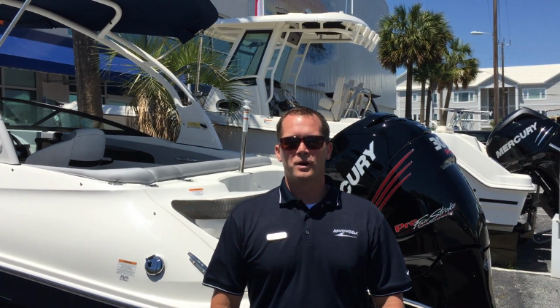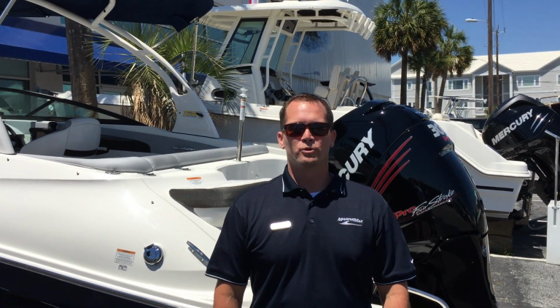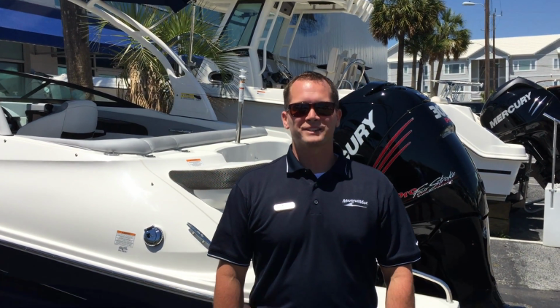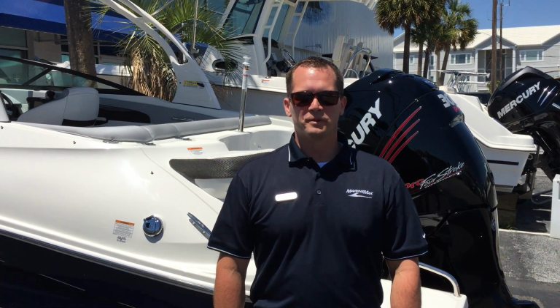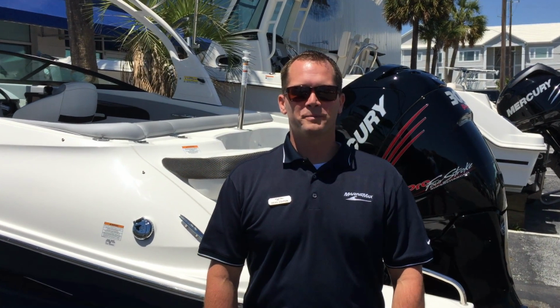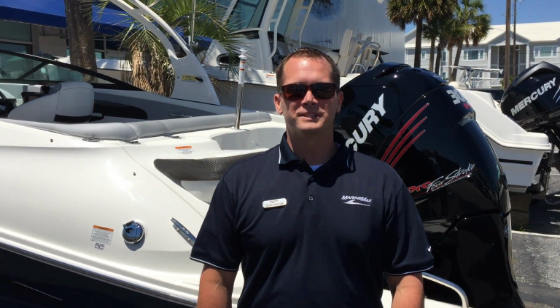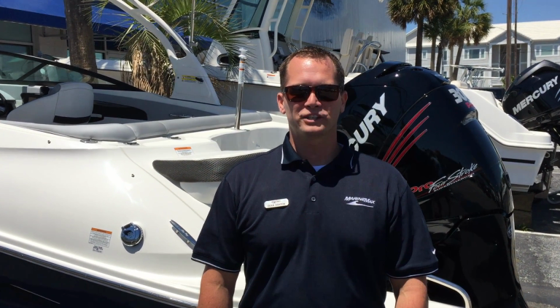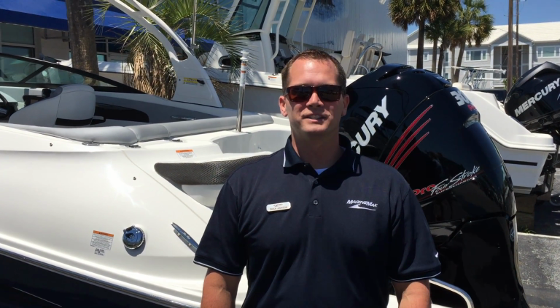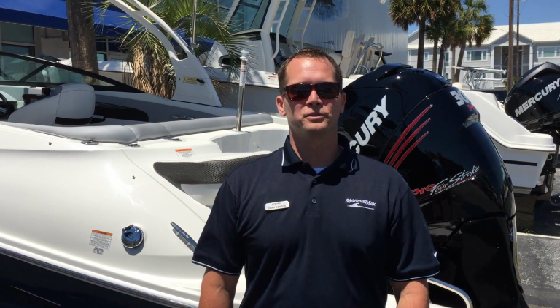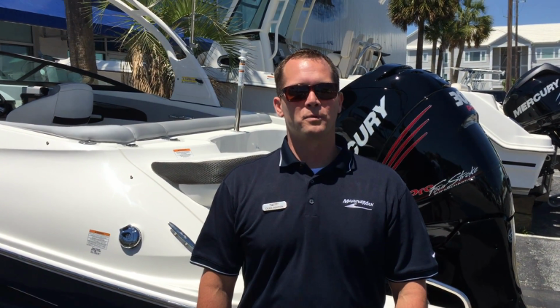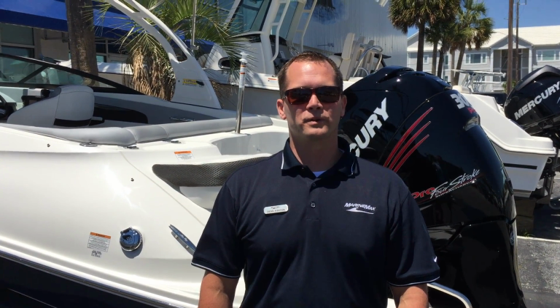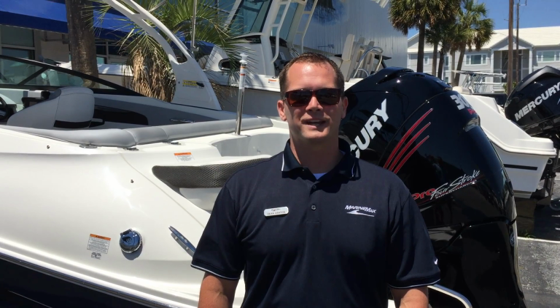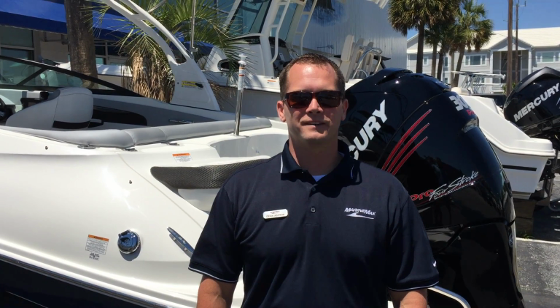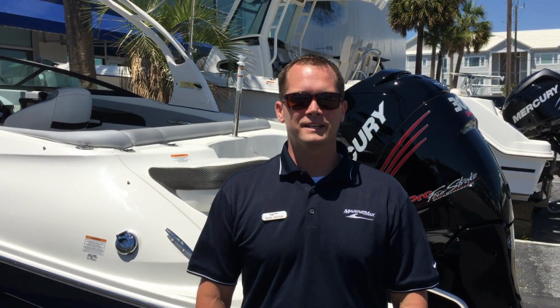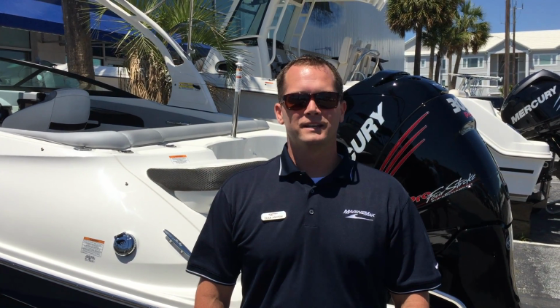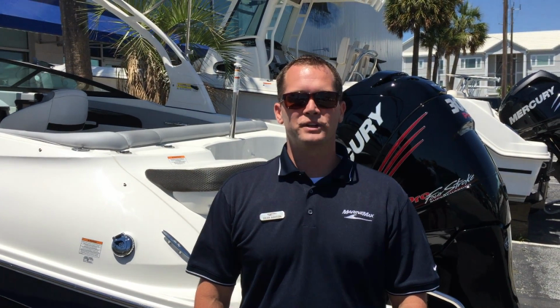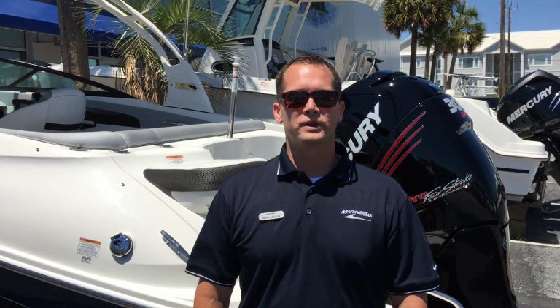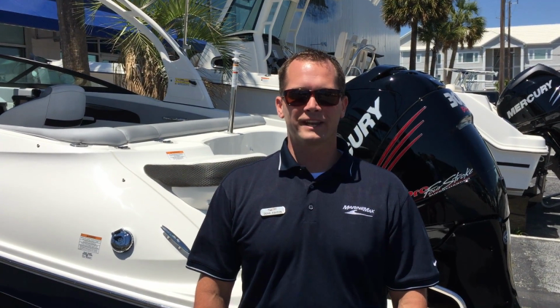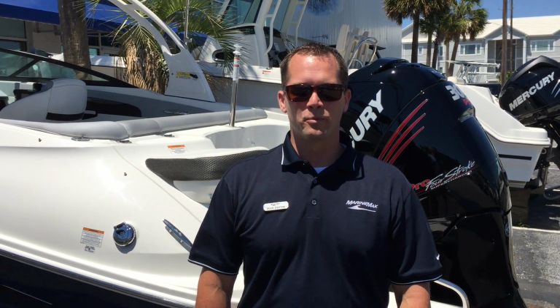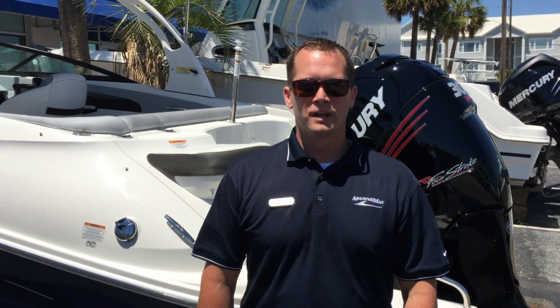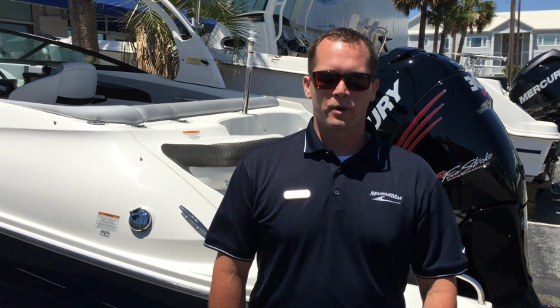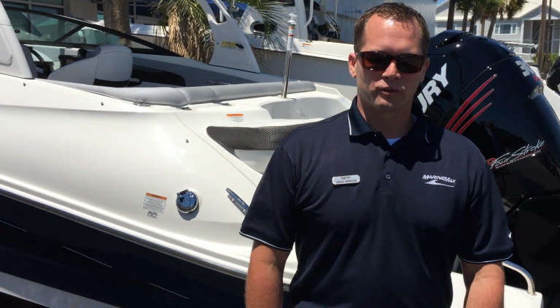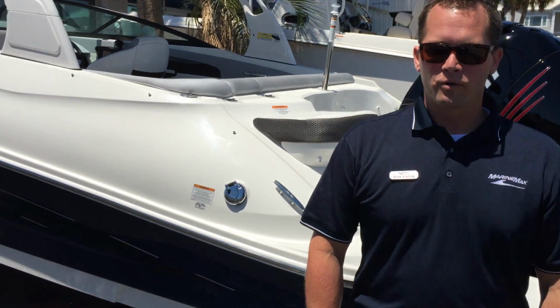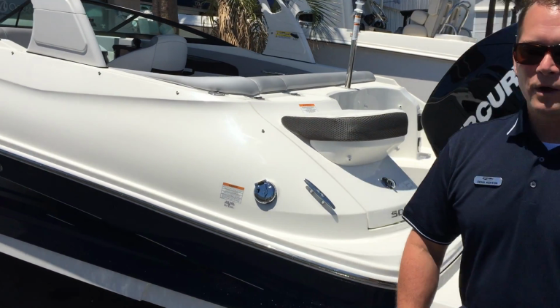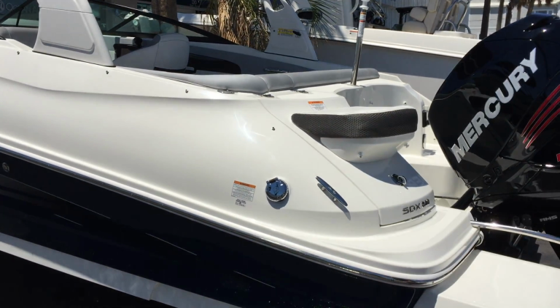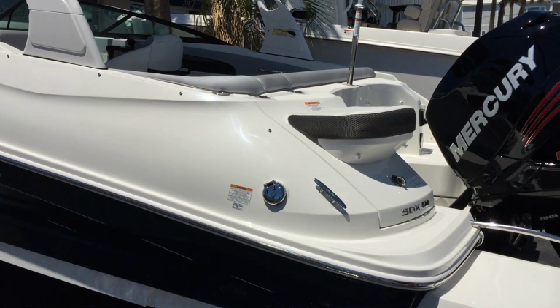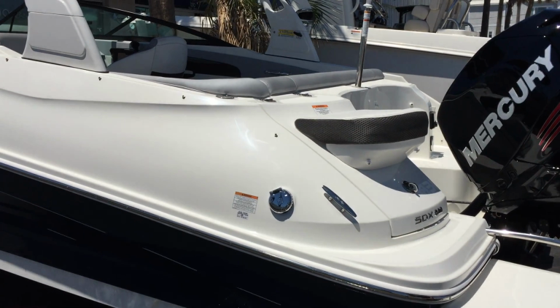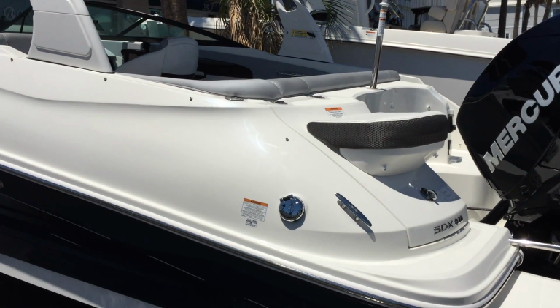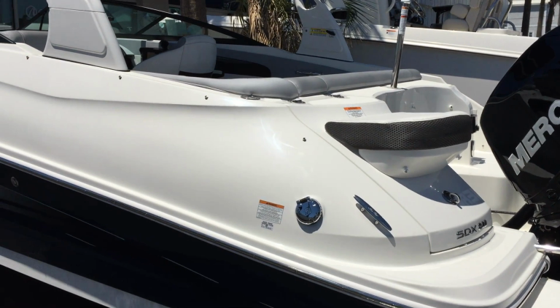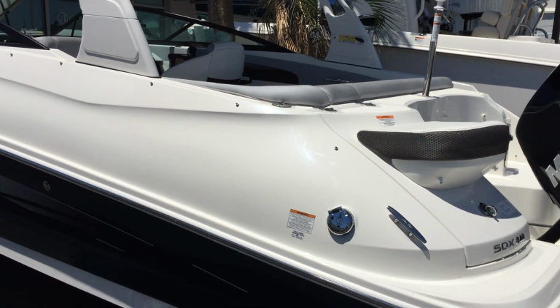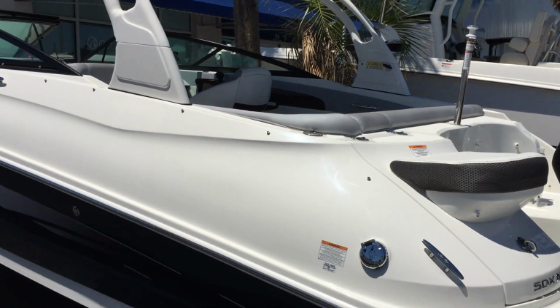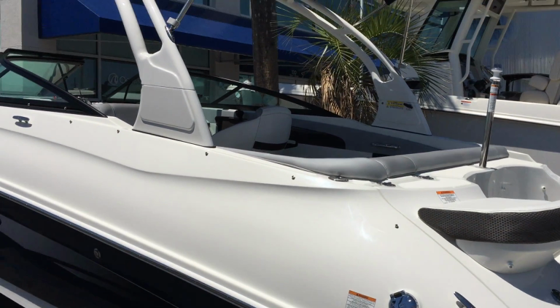Welcome to MarineMax Wrightsville Beach. My name is Dean Ashton and this afternoon we're going to walk through our 2017 SeaRay 240 Sundeck Outboard. The boat has a great profile with the blue hull sides and the white forward-facing tower.